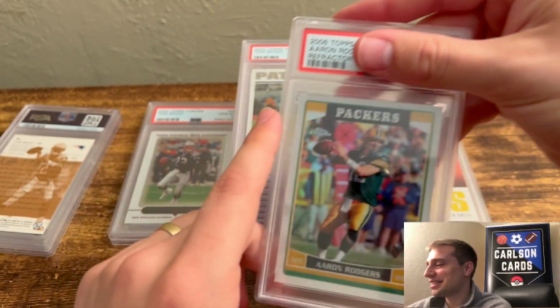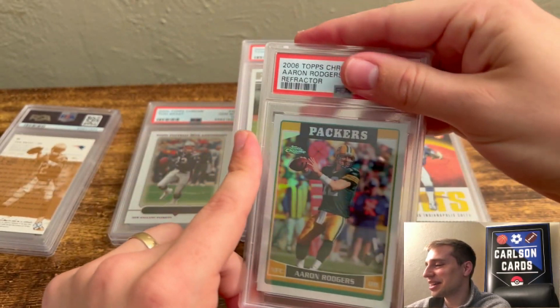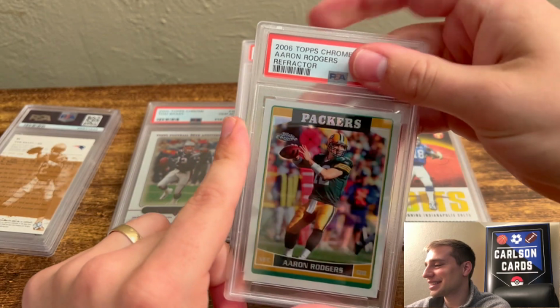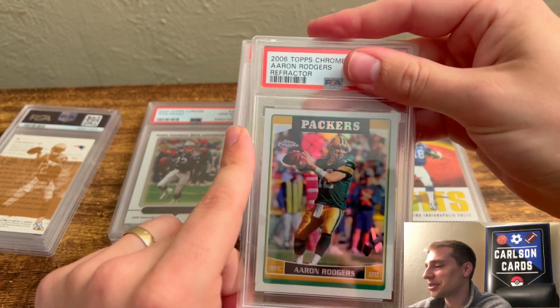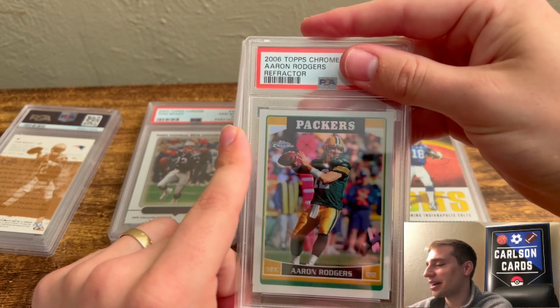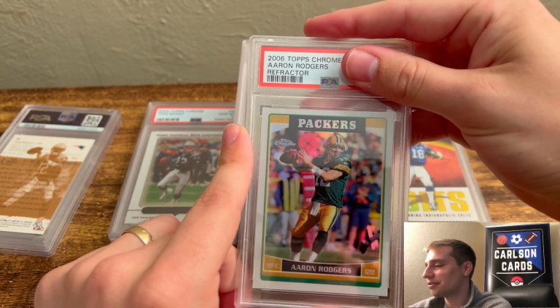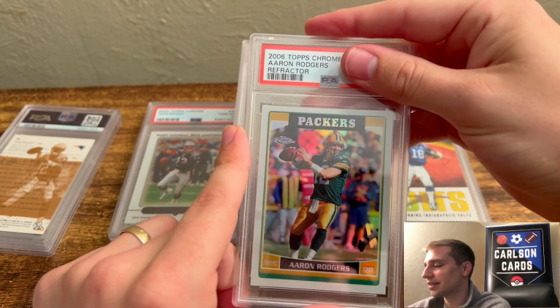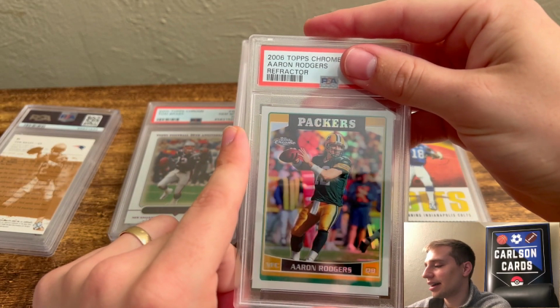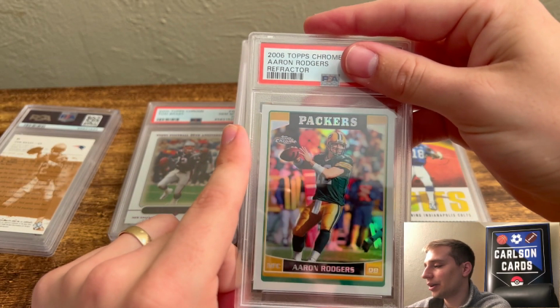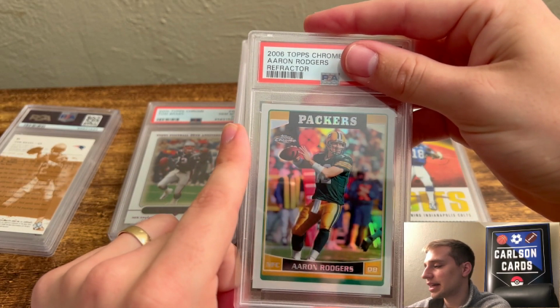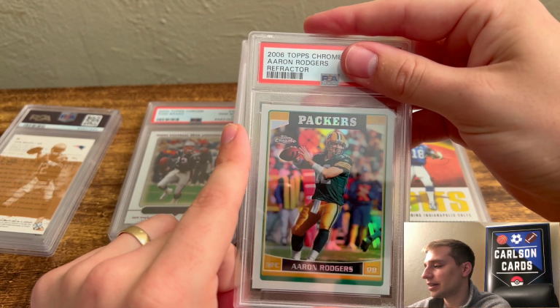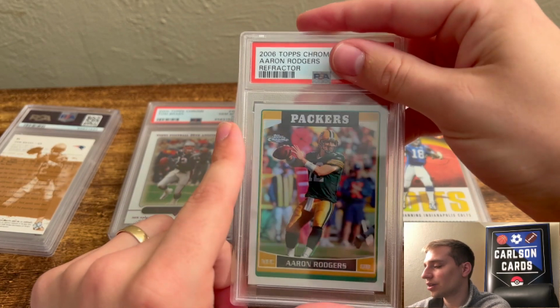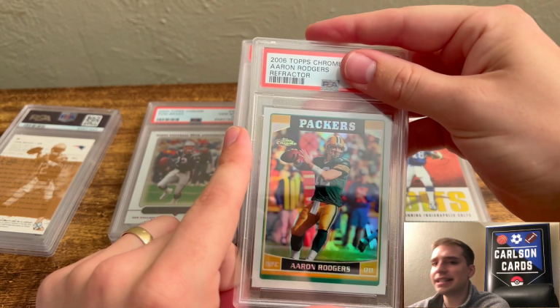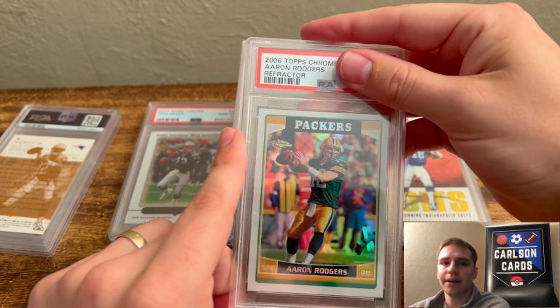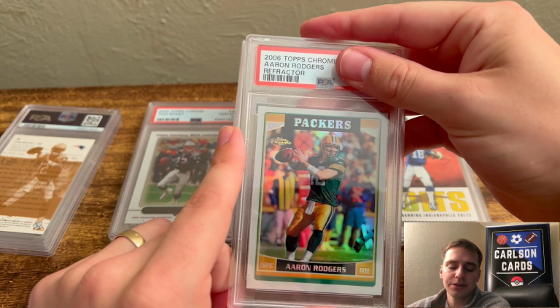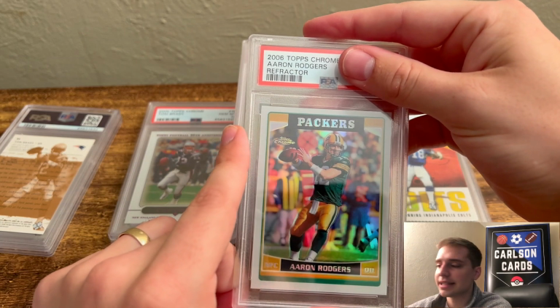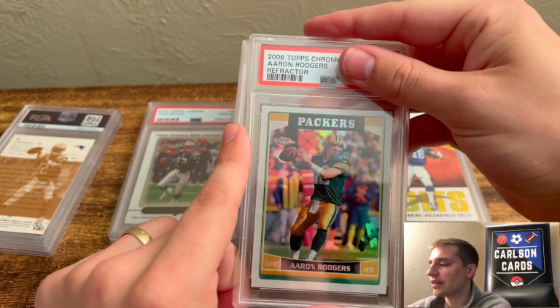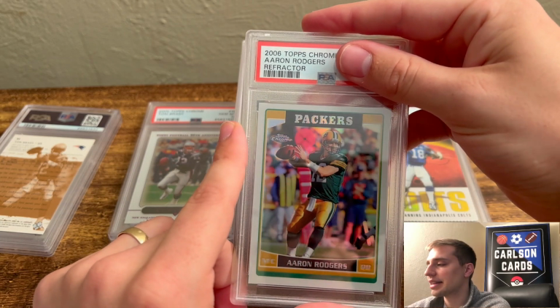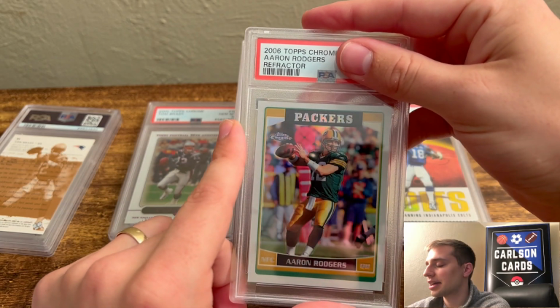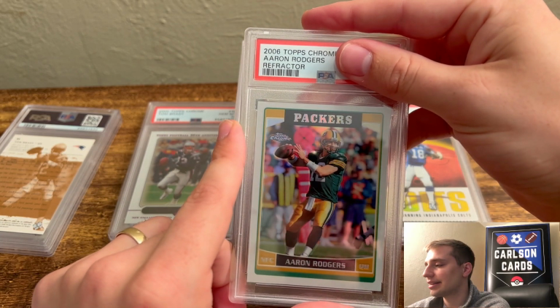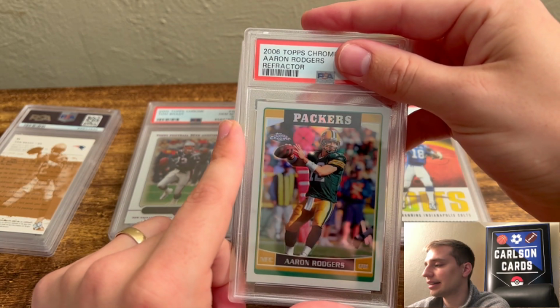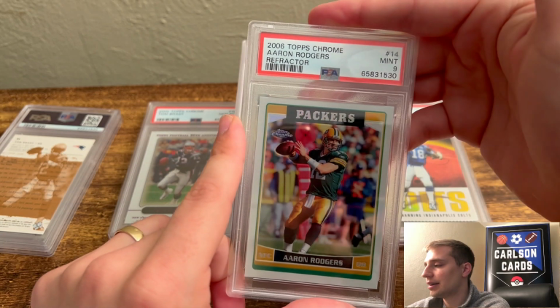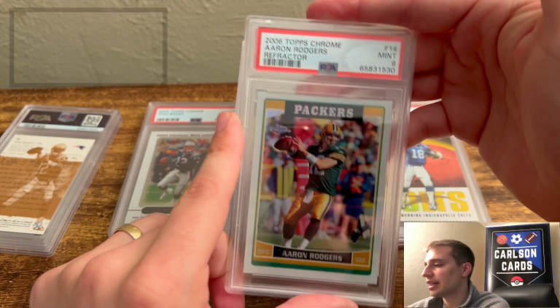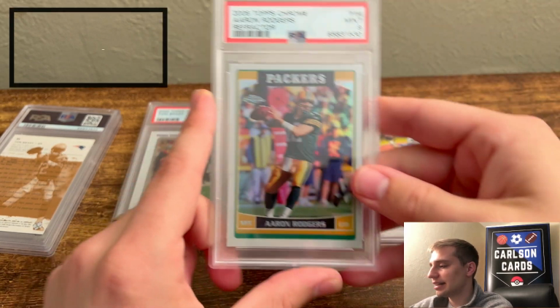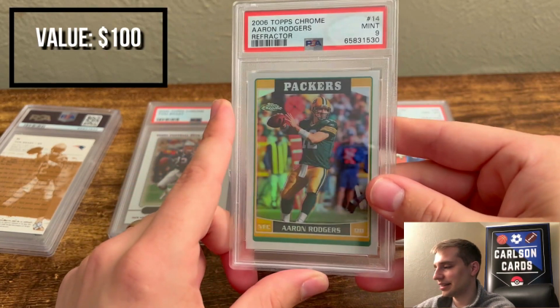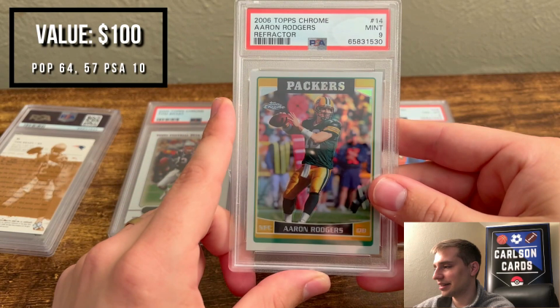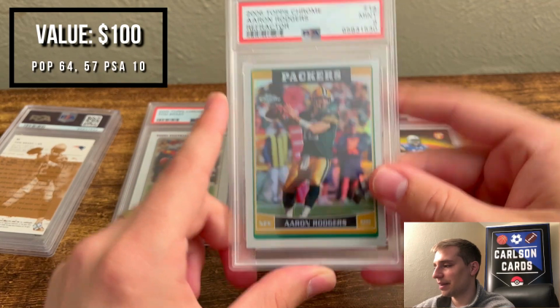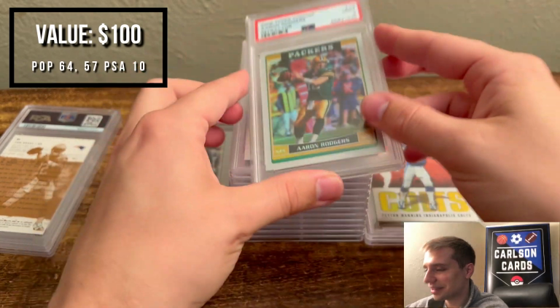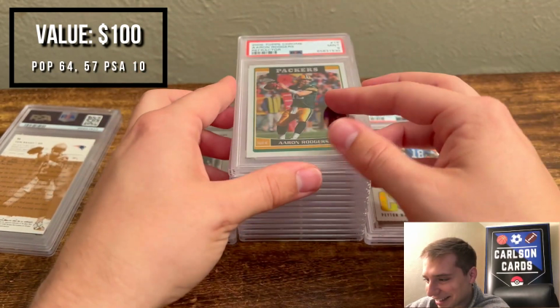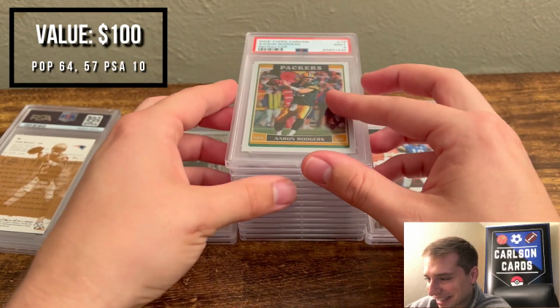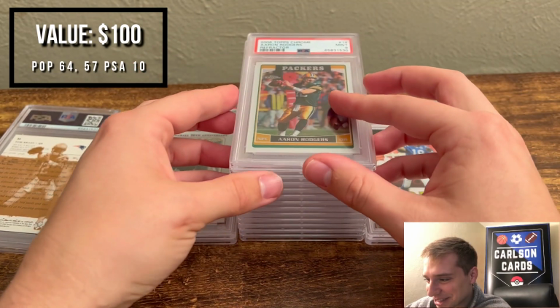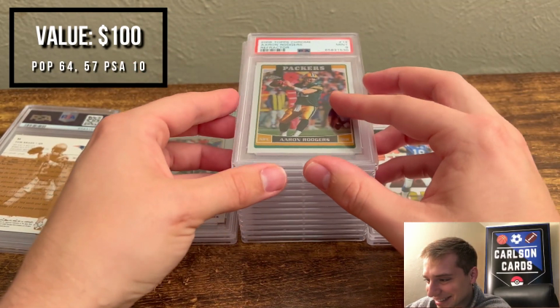This is a 2006 Topps Chrome Aaron Rodgers Refractor — a little off-centered, but overall a decent card. I usually send these if I think they have an outside shot at a 10. Pulled a 9. Not bad, but I wish he got a 10.